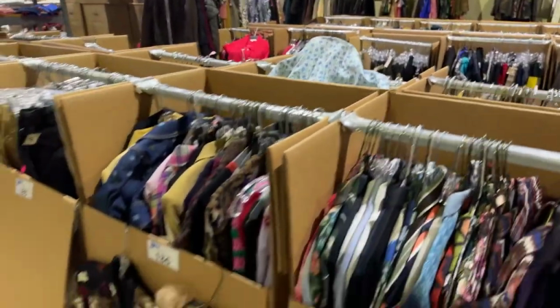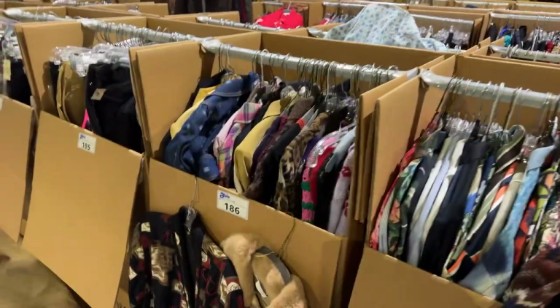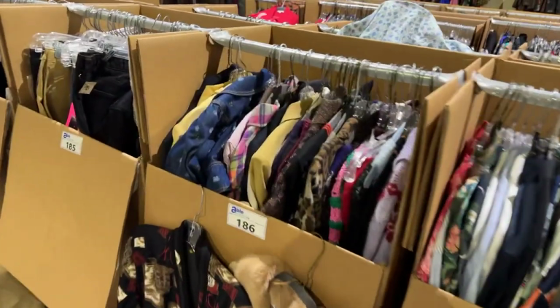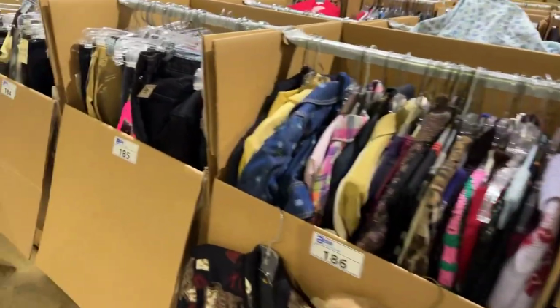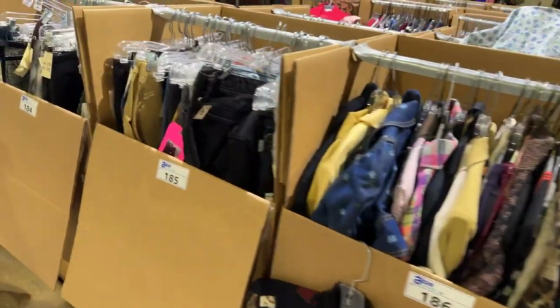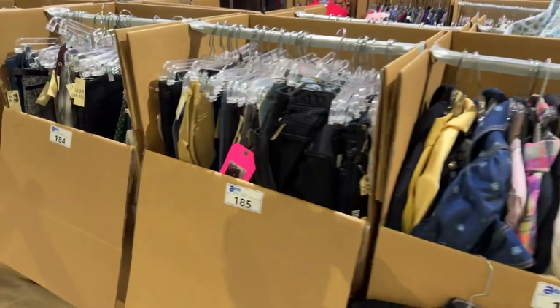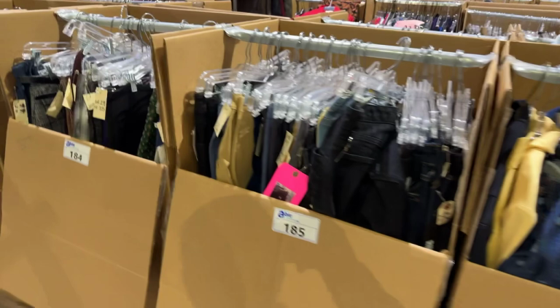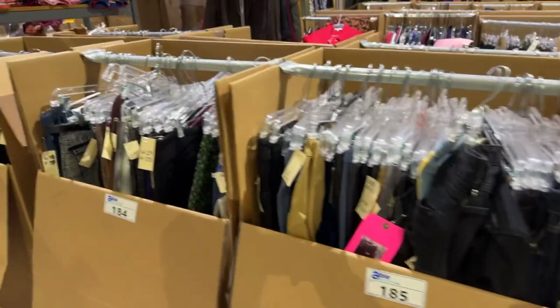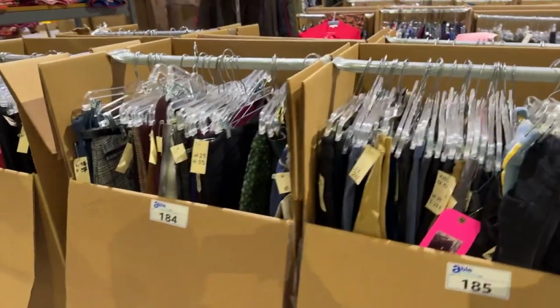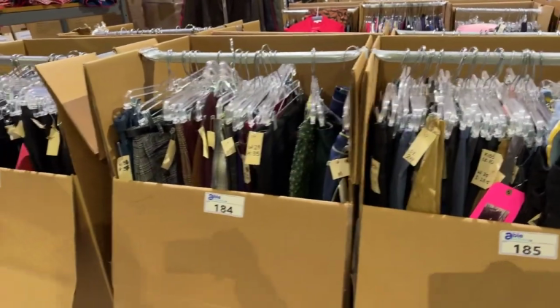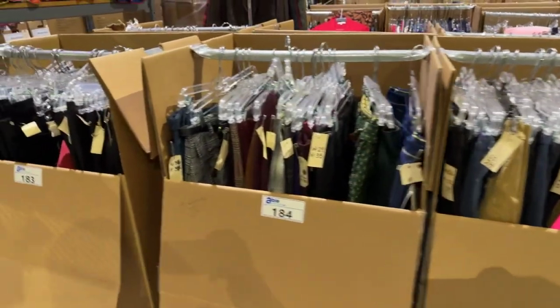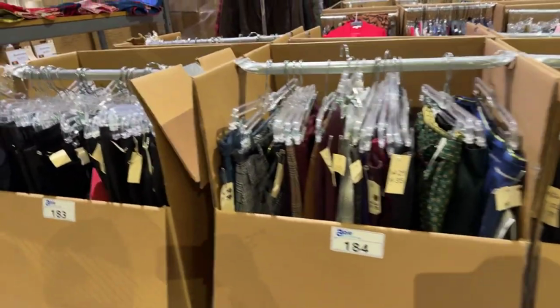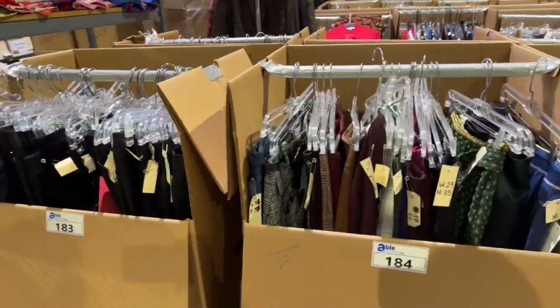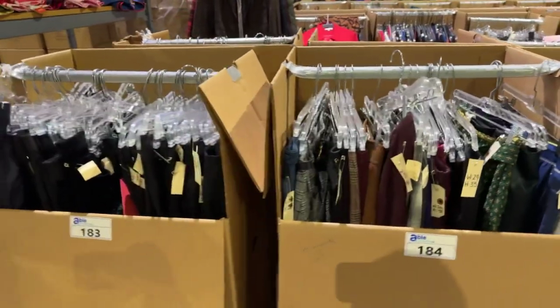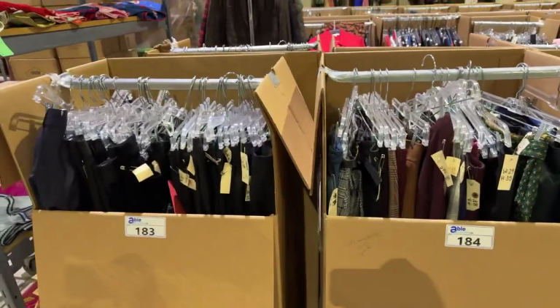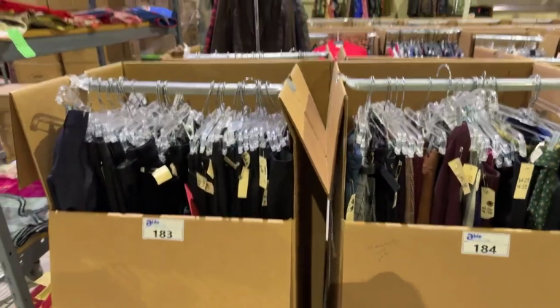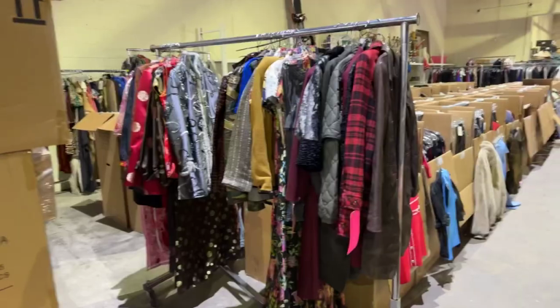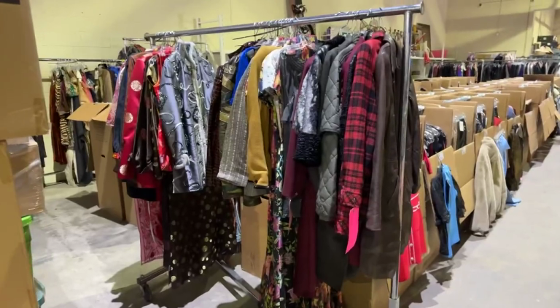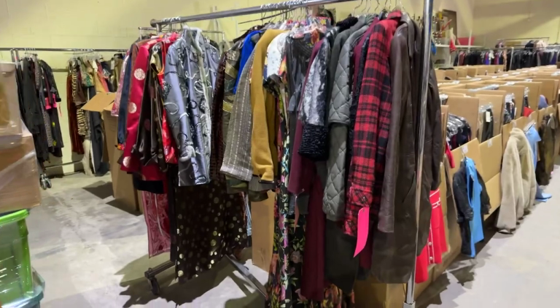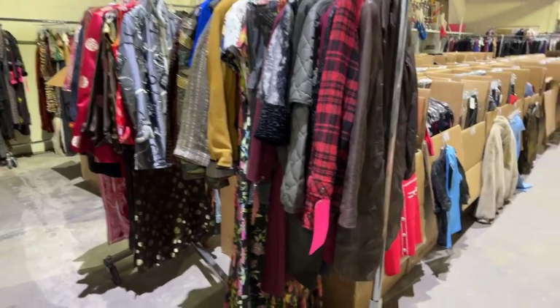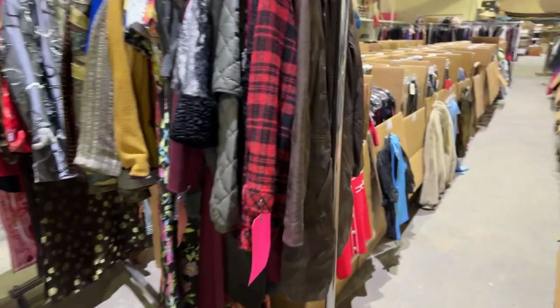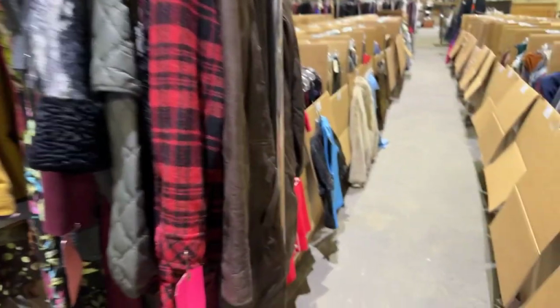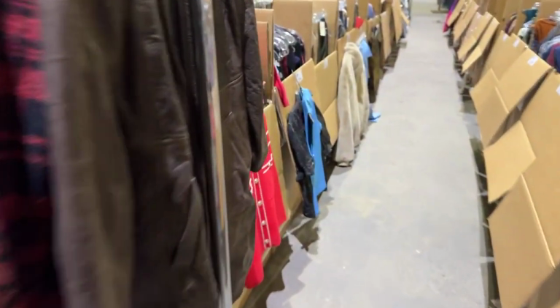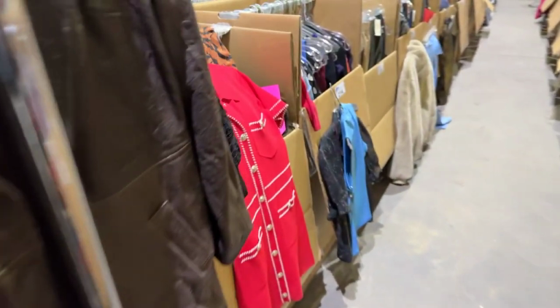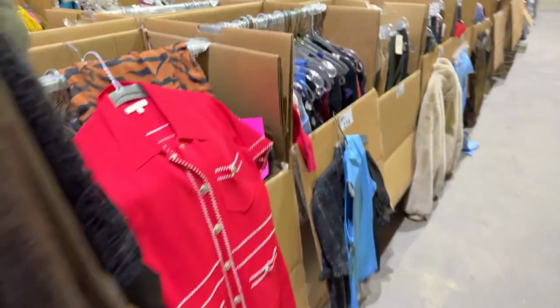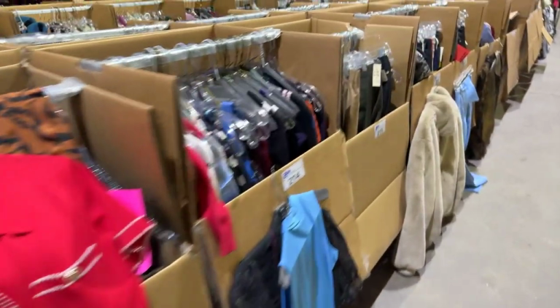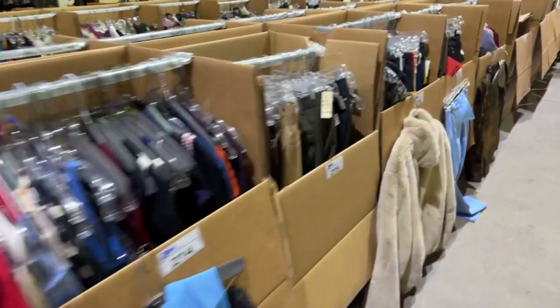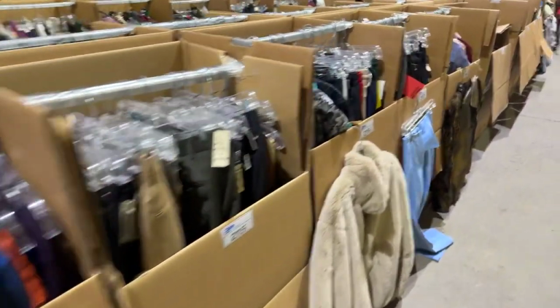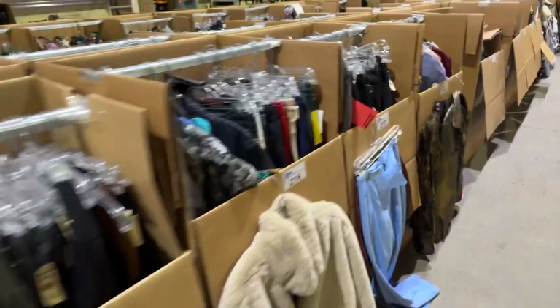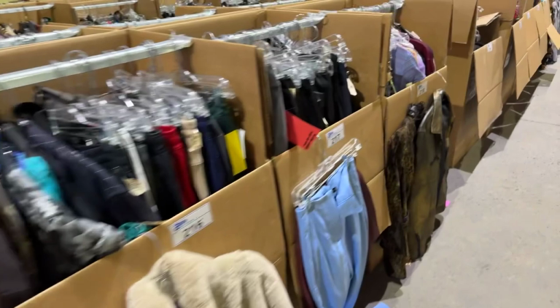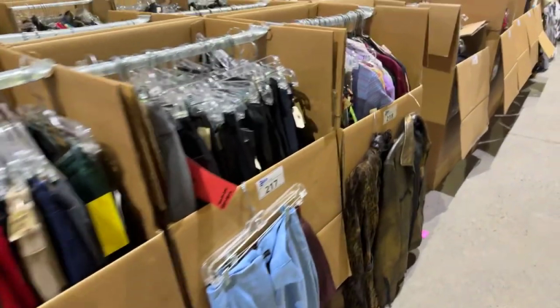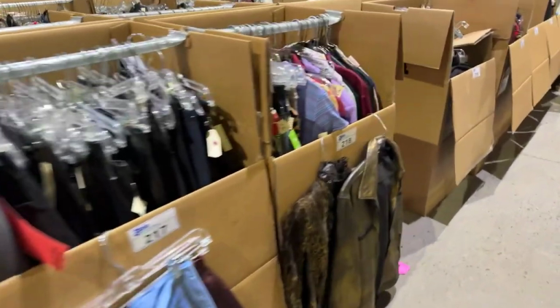There's literally wardrobe boxes full. We're doing an in-person viewing on Tuesday, March 19th. You can stop by, dig through every box. It's all here to sell at ableauctions.ca. It's quite the sale.